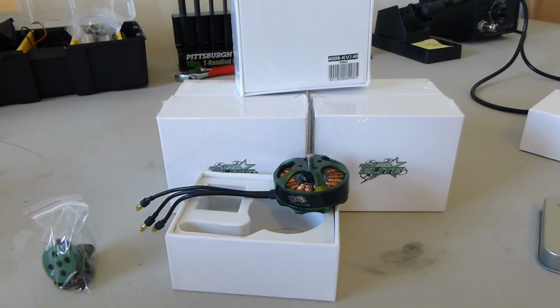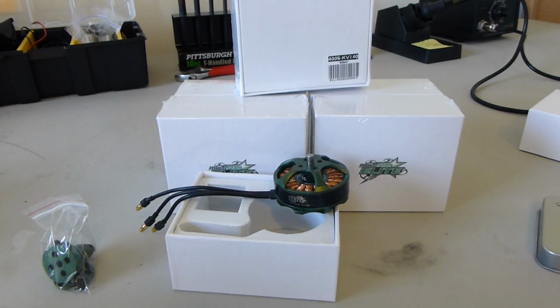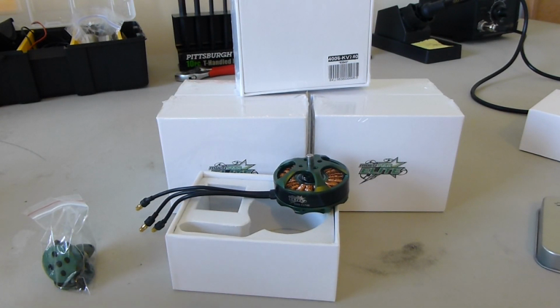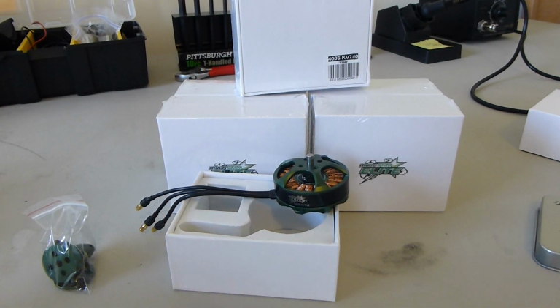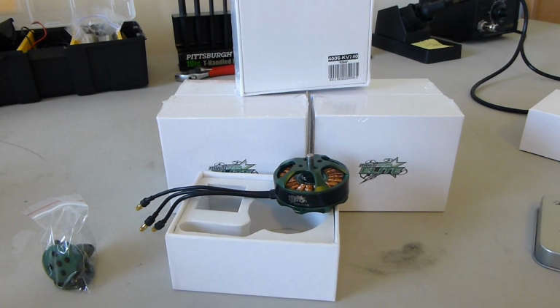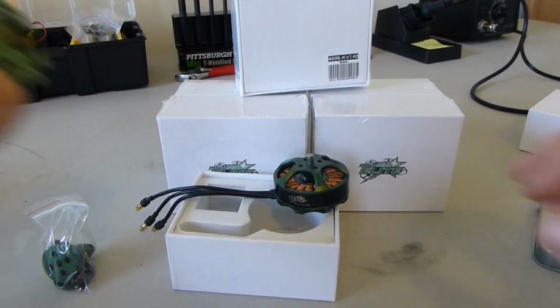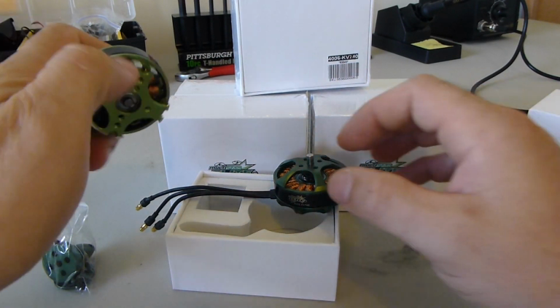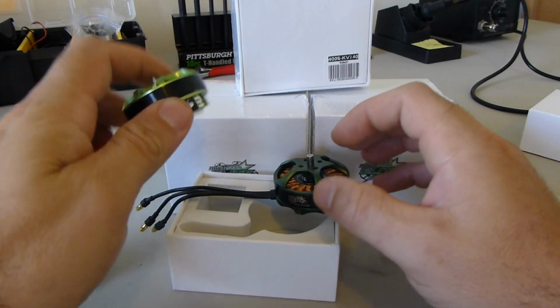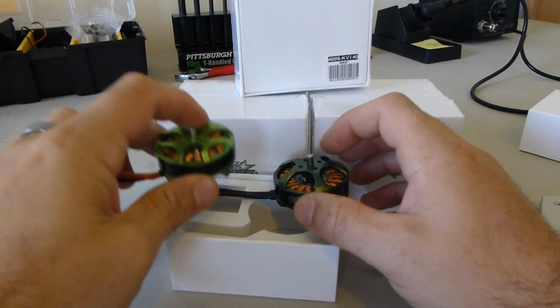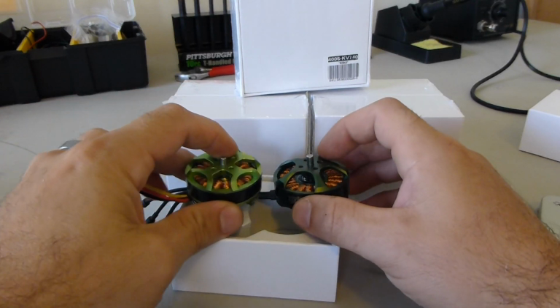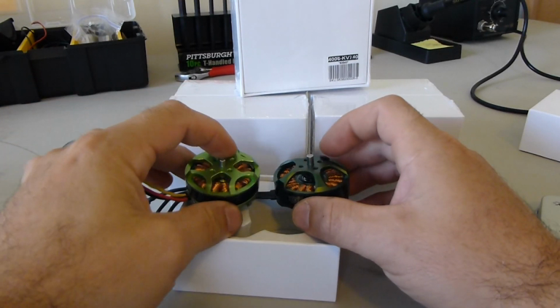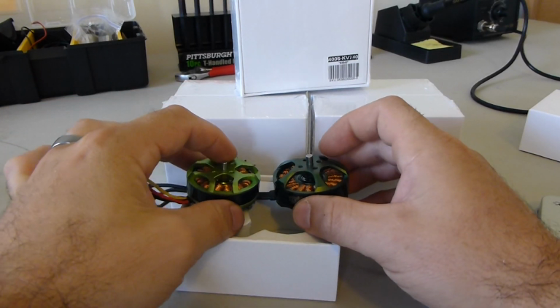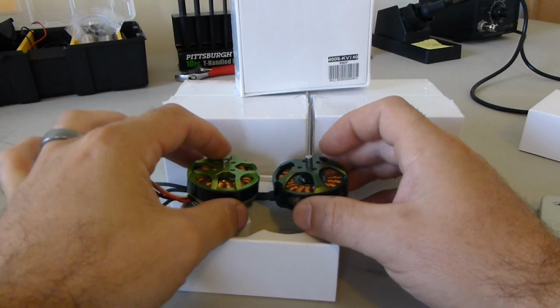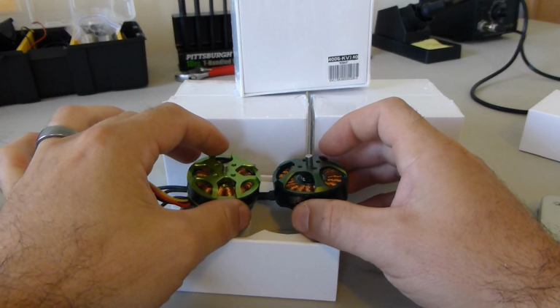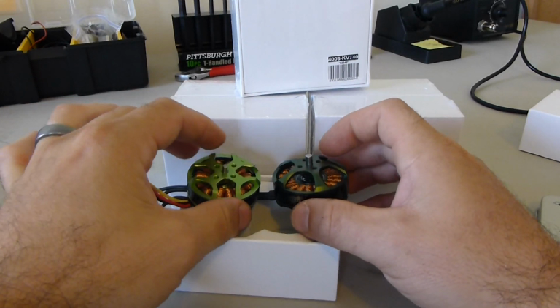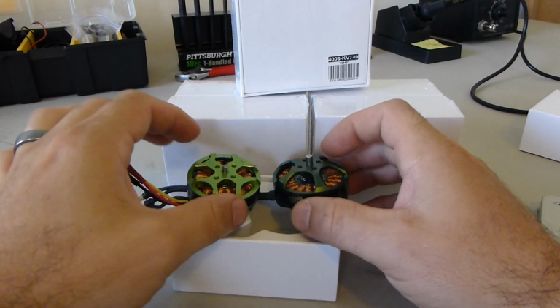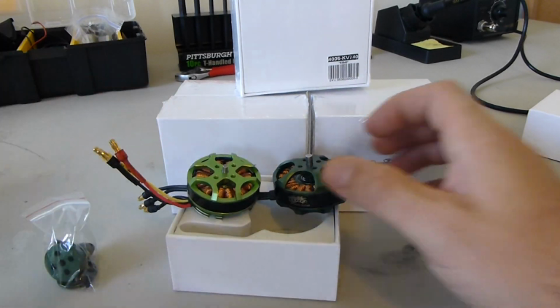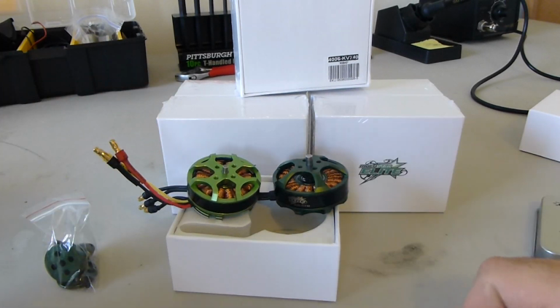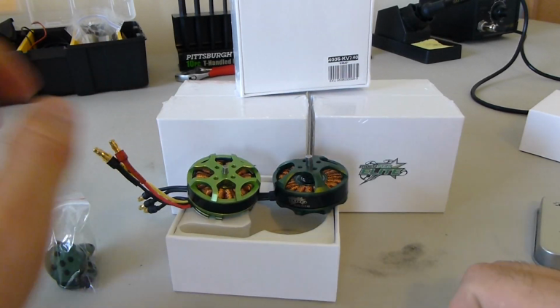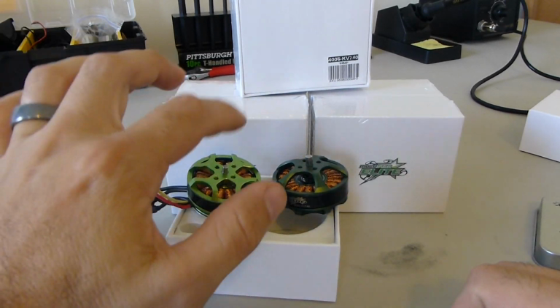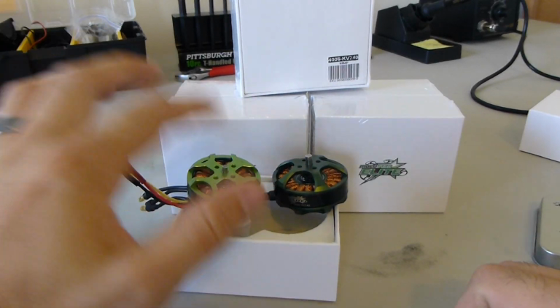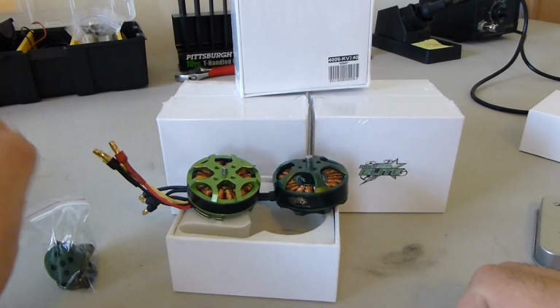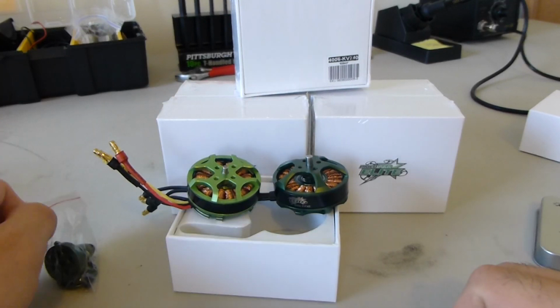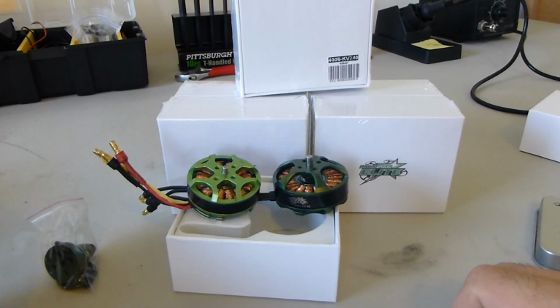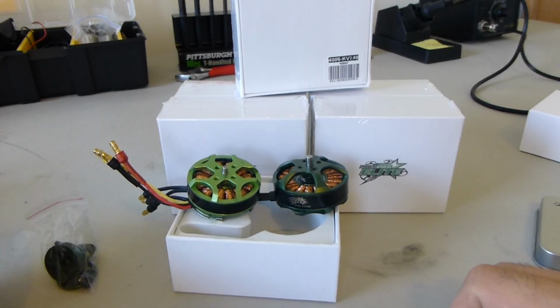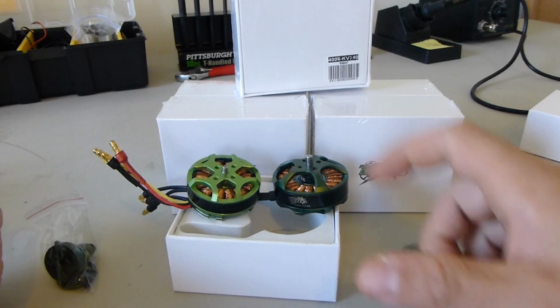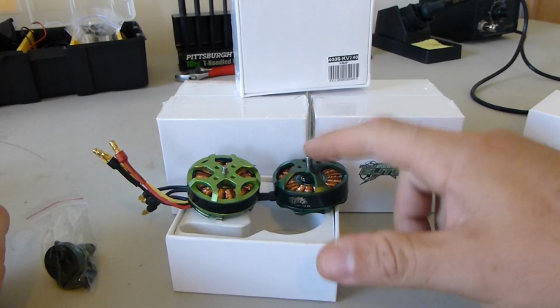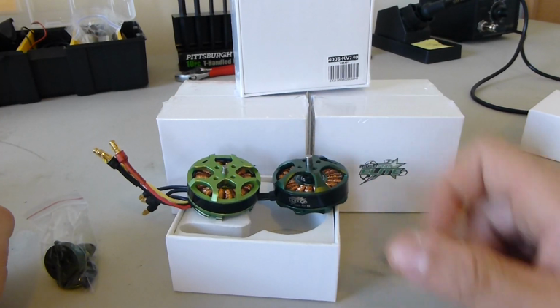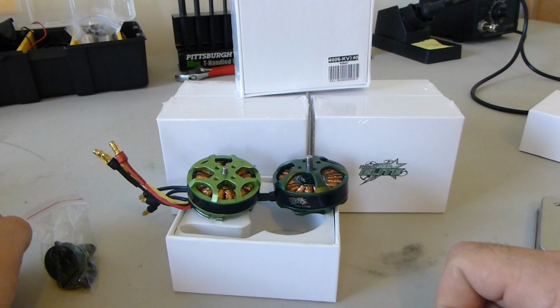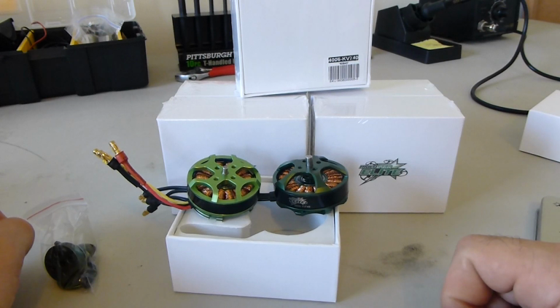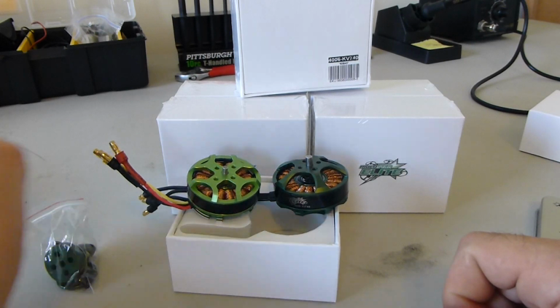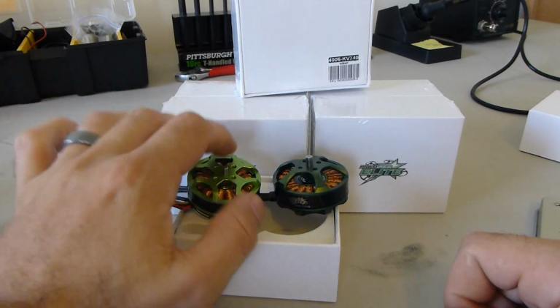I actually happen to have one right here, so we can put them side by side. That's a regular Multistar and that's the Elite.